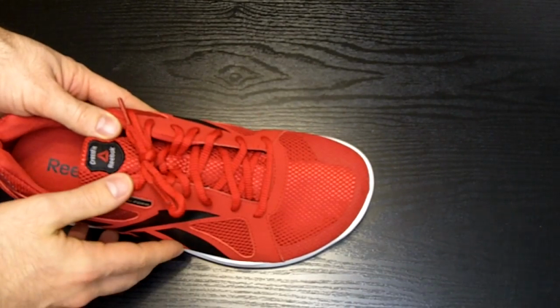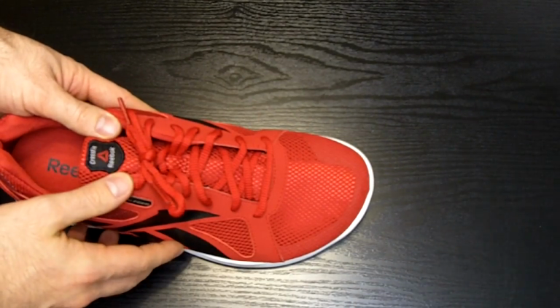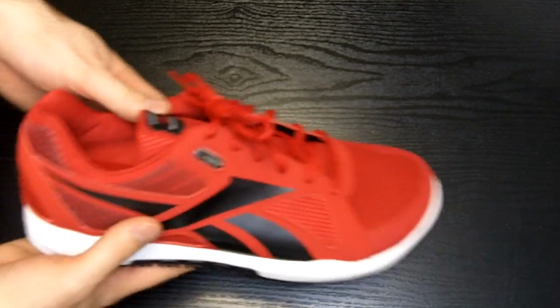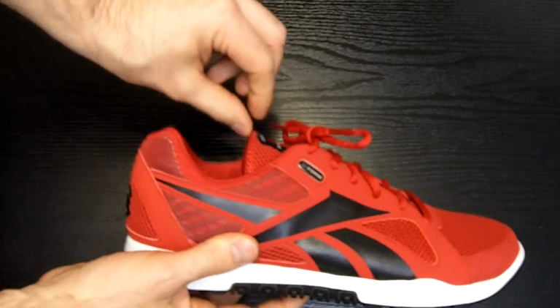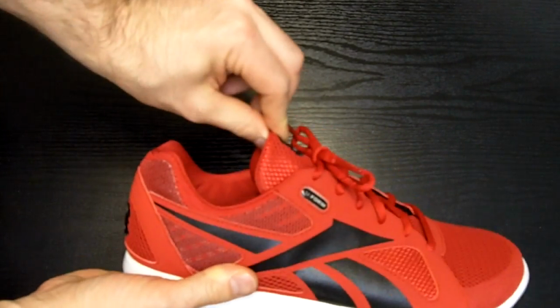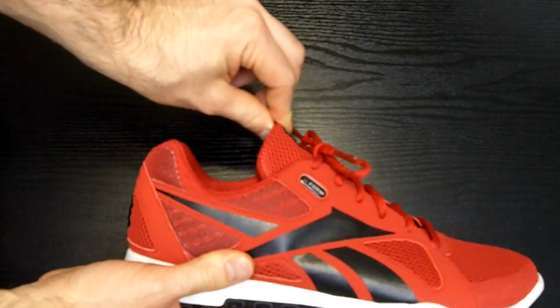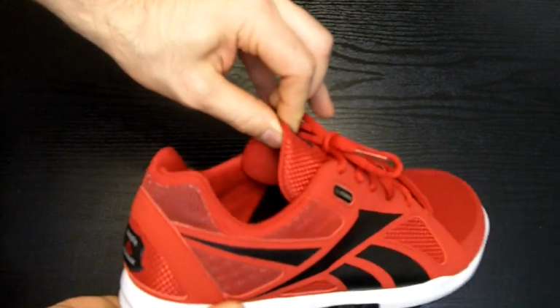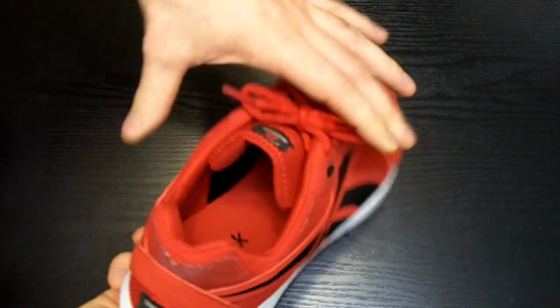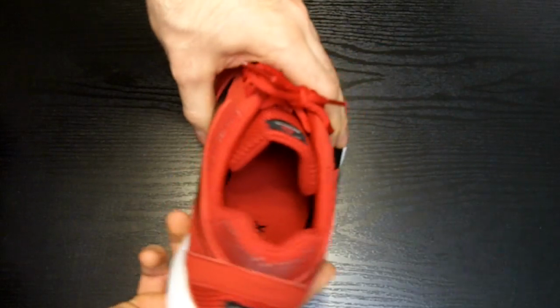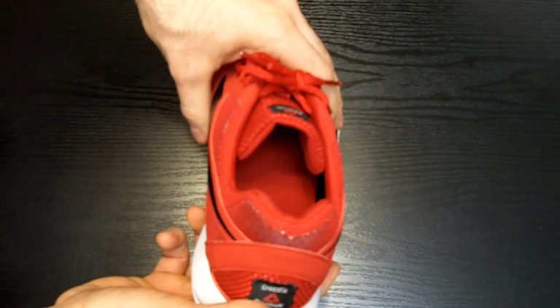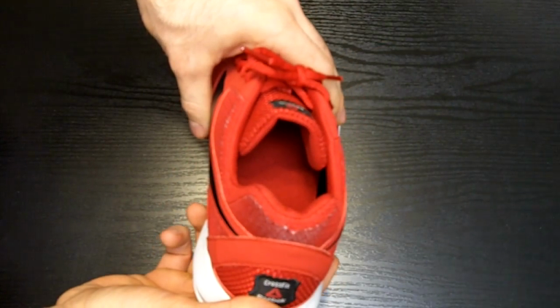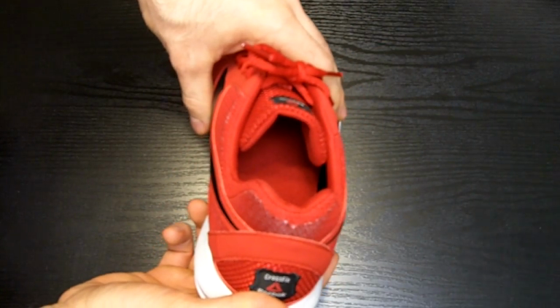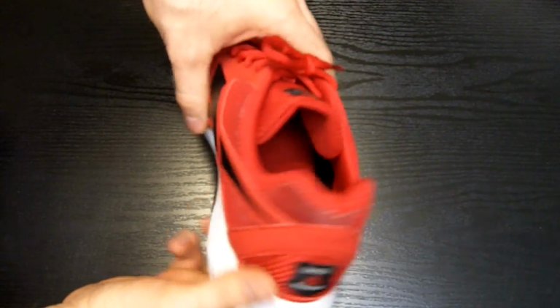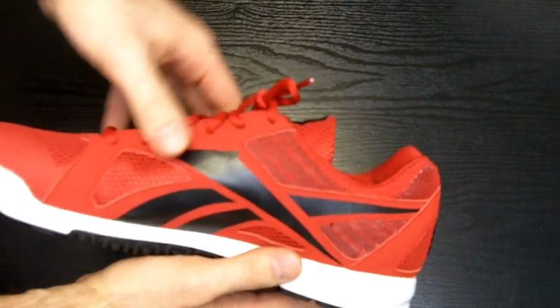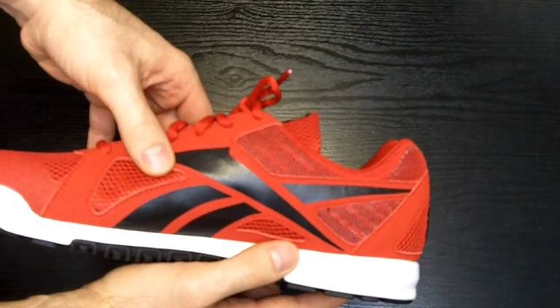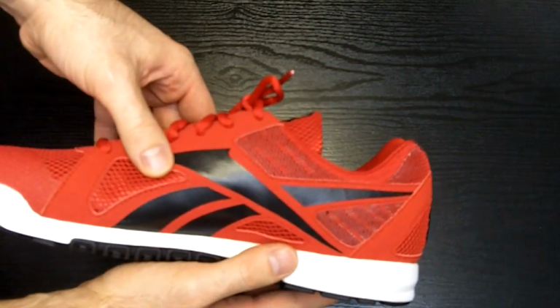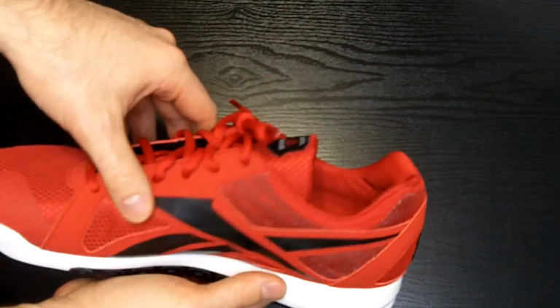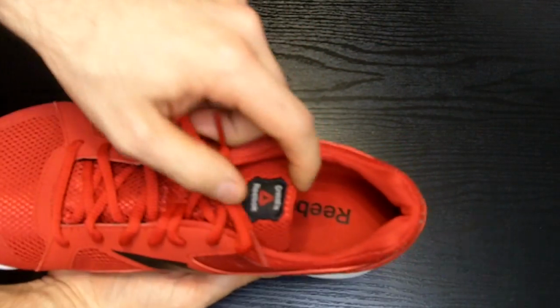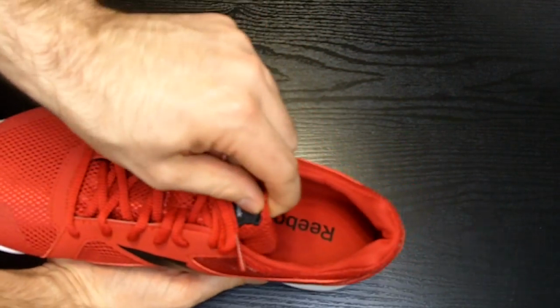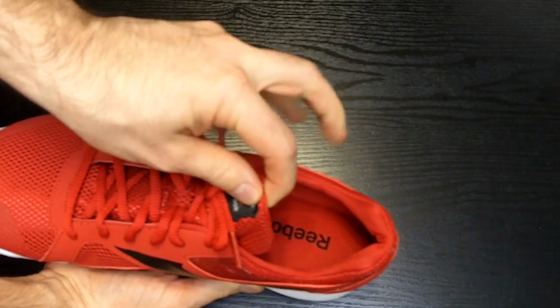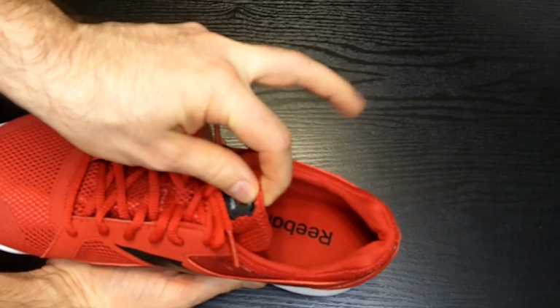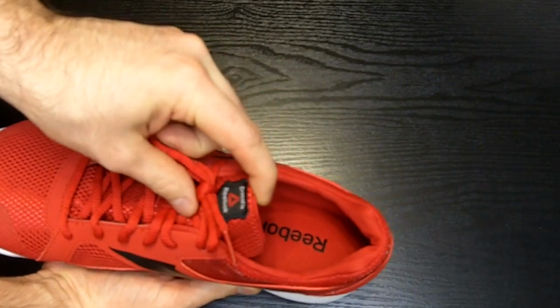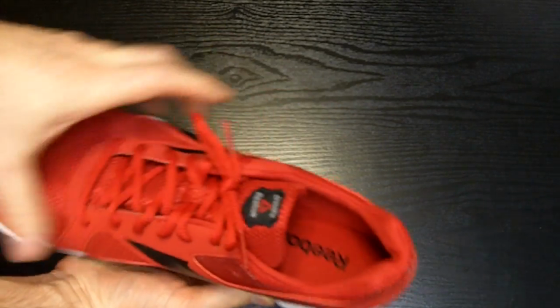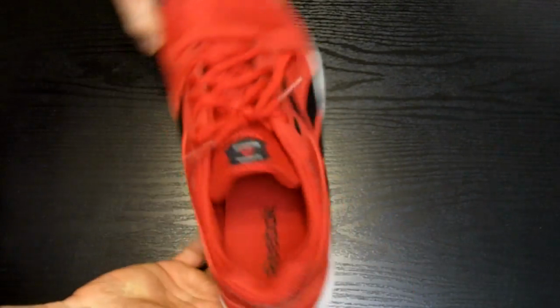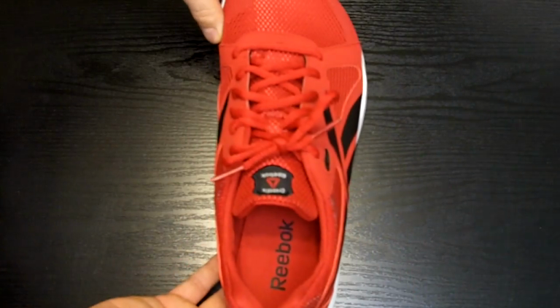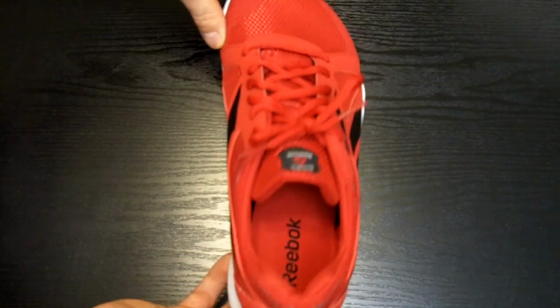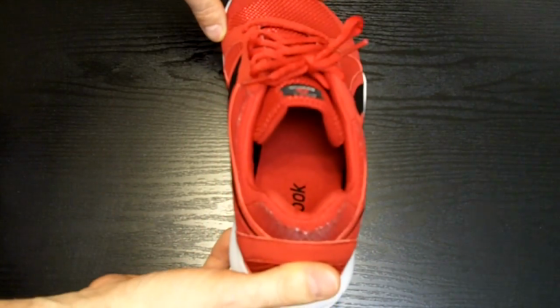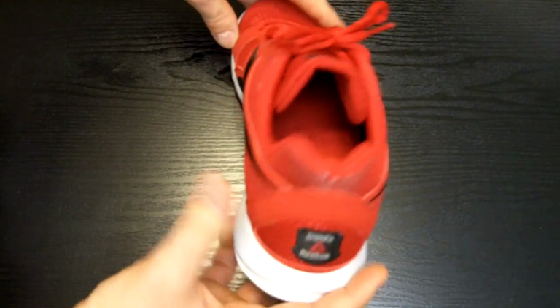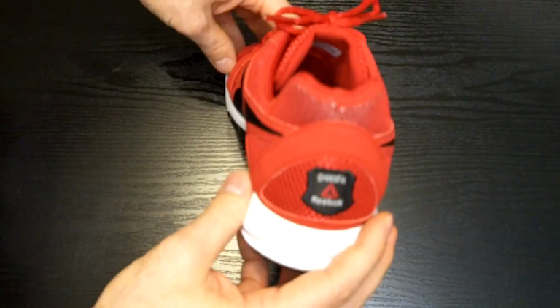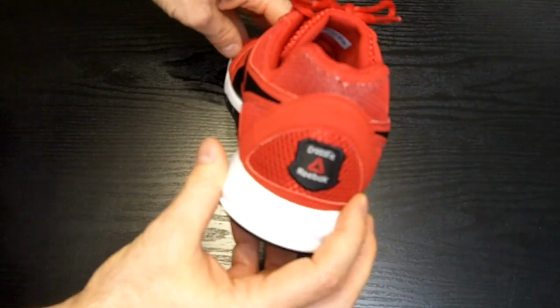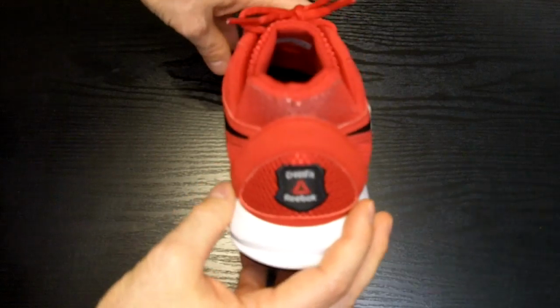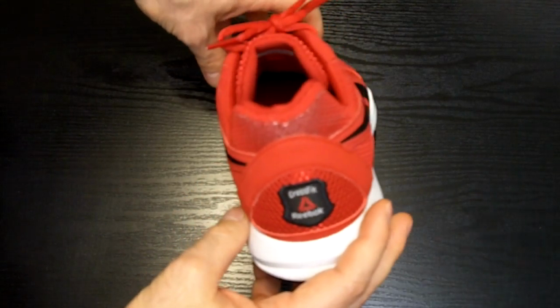The tongue of the shoe is thin and it's the perfect length. It doesn't slide back into the shoe like some other brands do and it isn't big and puffy and aggravating. The opening of the shoe is cut nice and low and allows plenty of ankle mobility without rubbing or hitting the actual ankle bone itself.